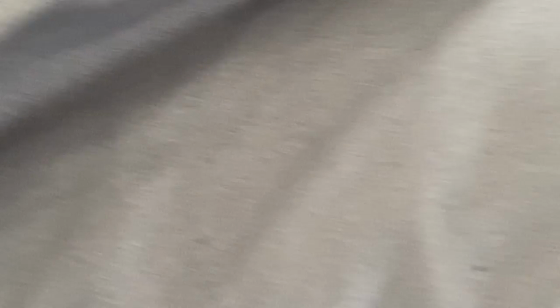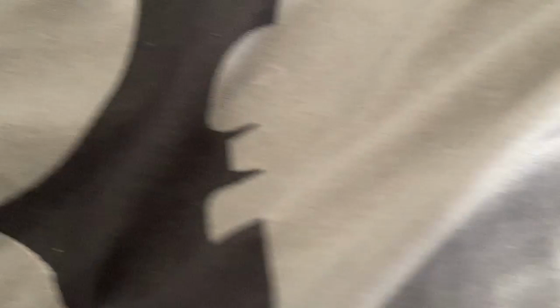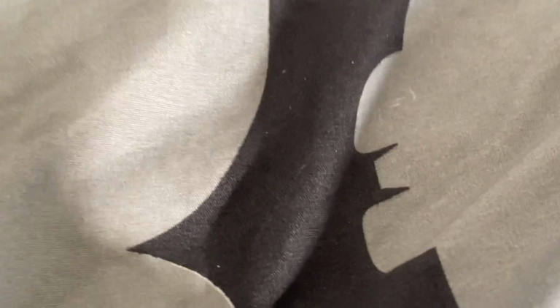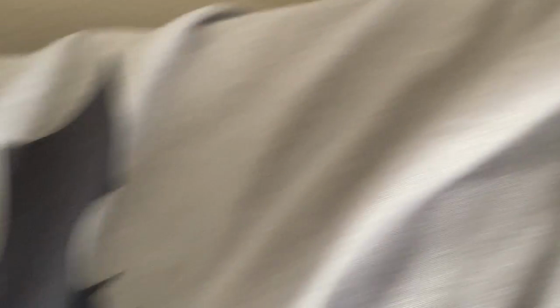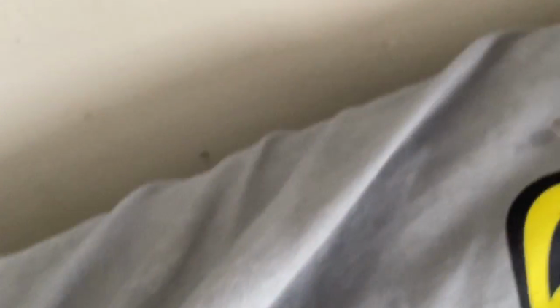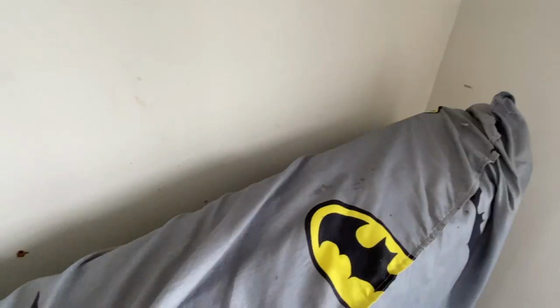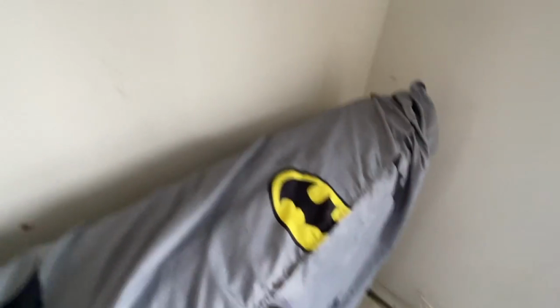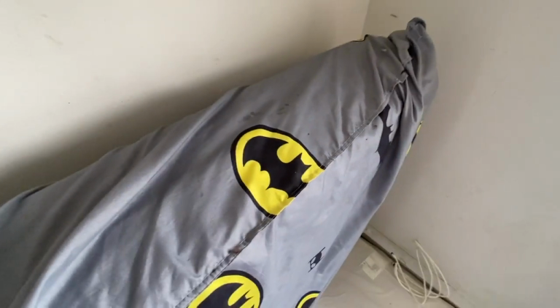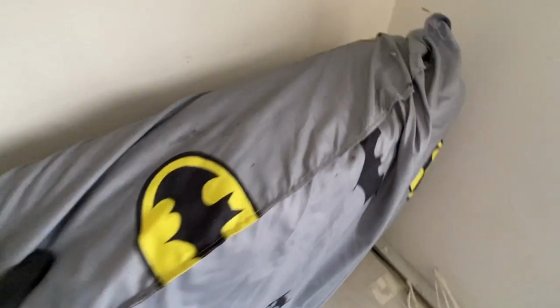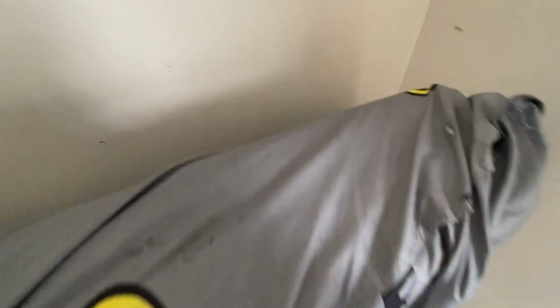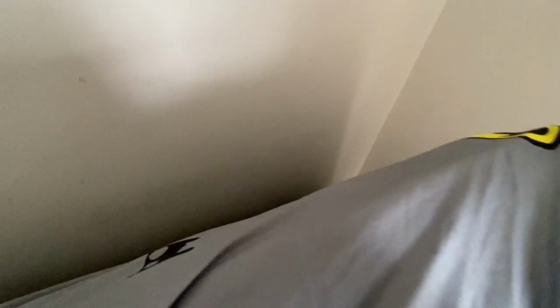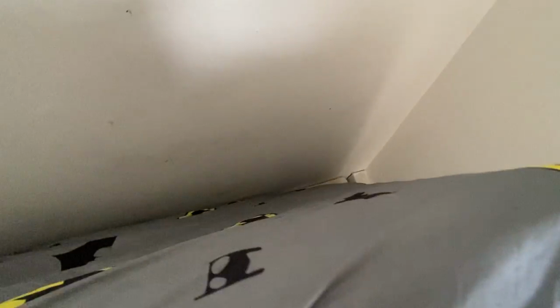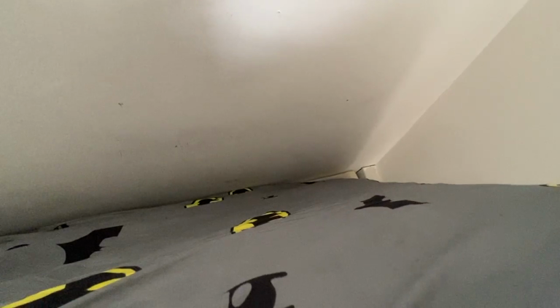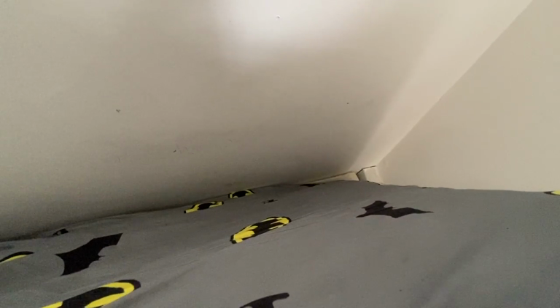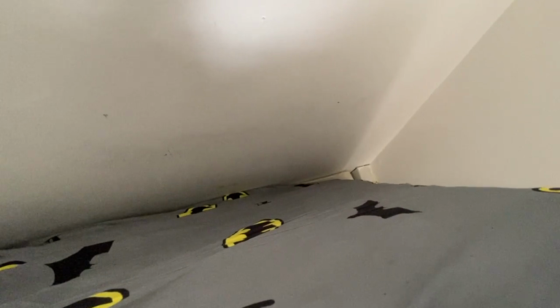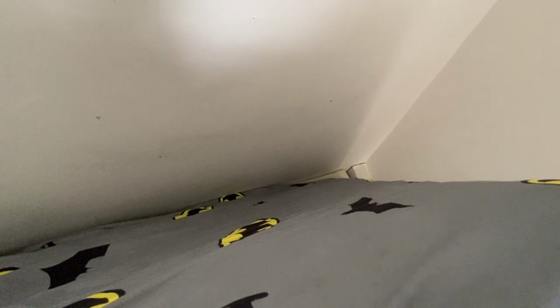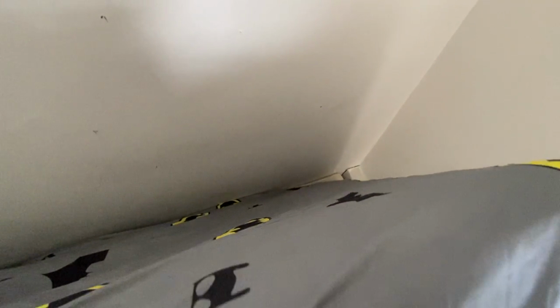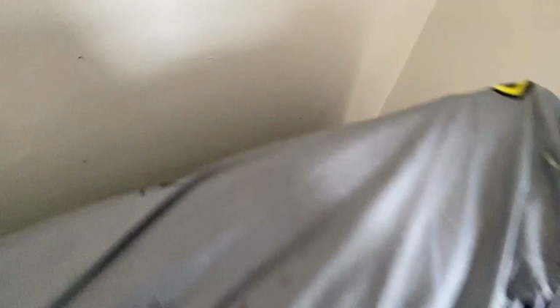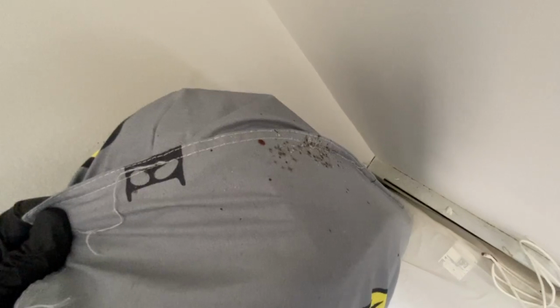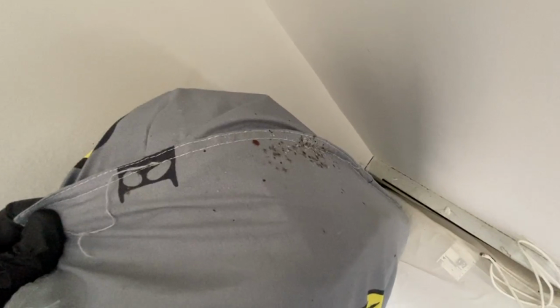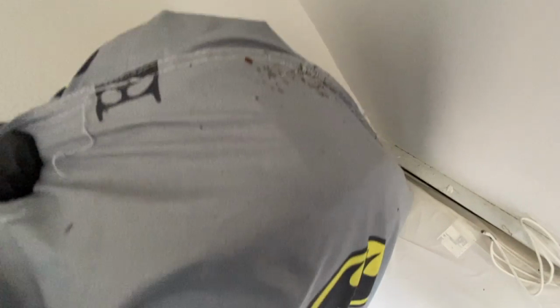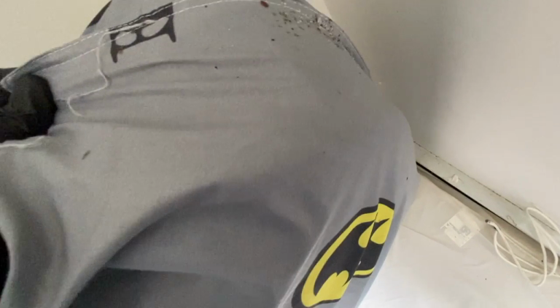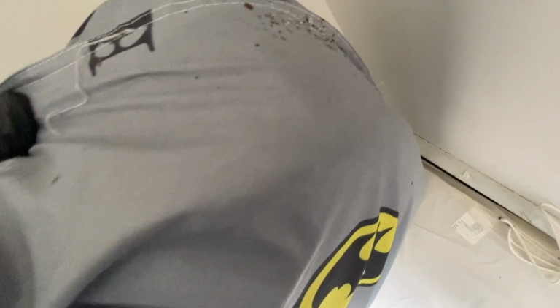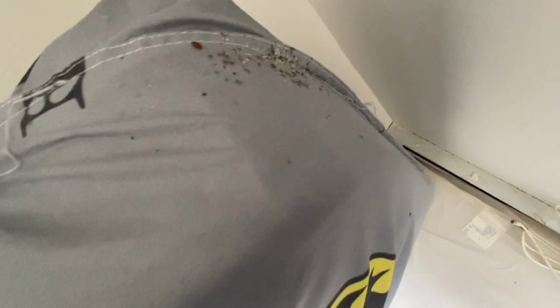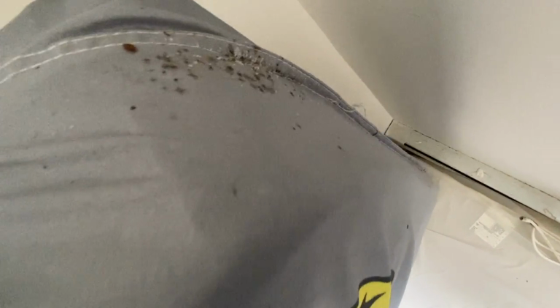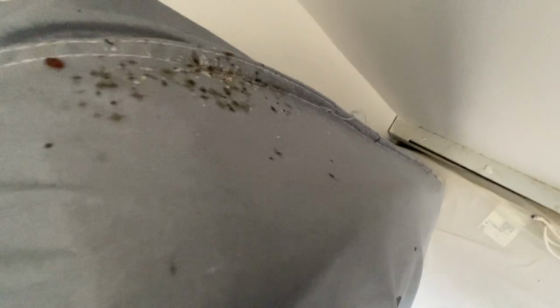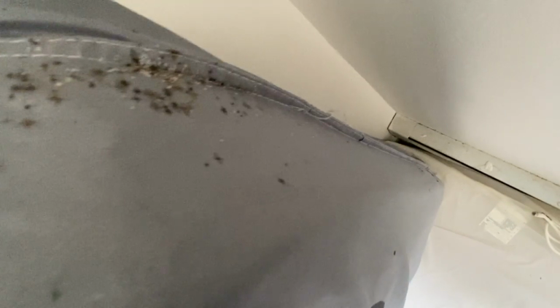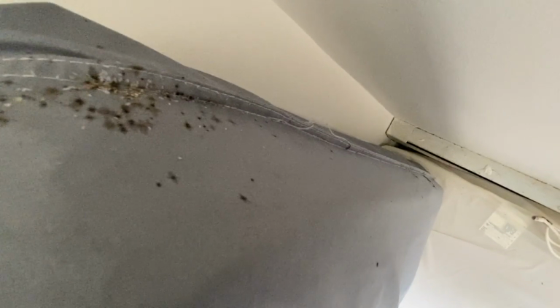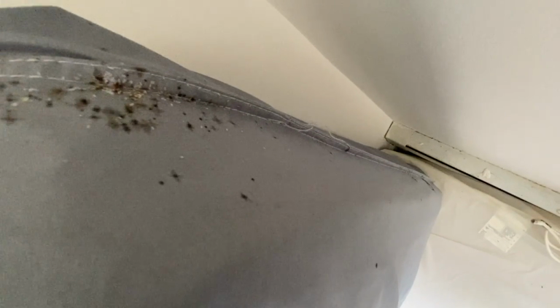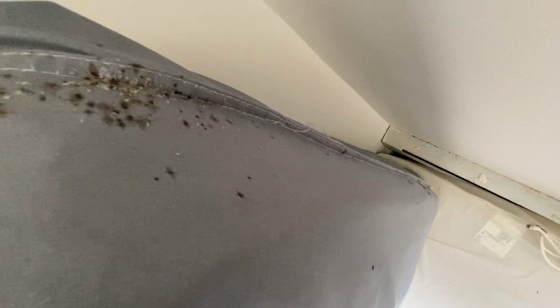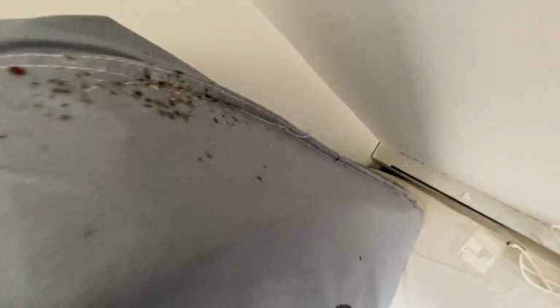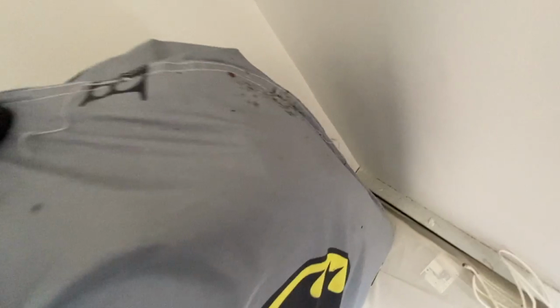After carefully disposing of the items, we vacuumed all the gaps, cracks, and crevices throughout the entire apartment, and then applied a light liquid application to all the areas where the bed bugs were harboring.